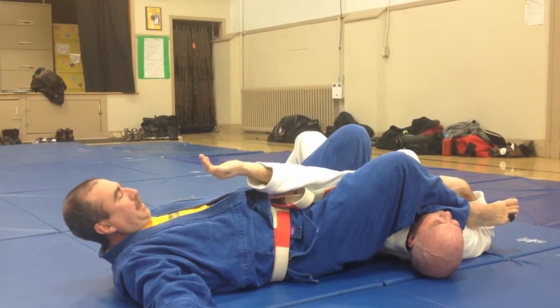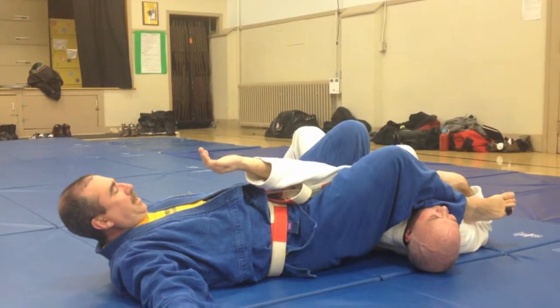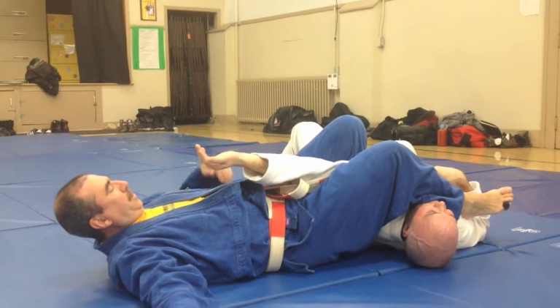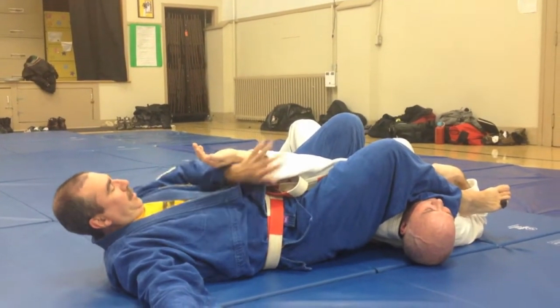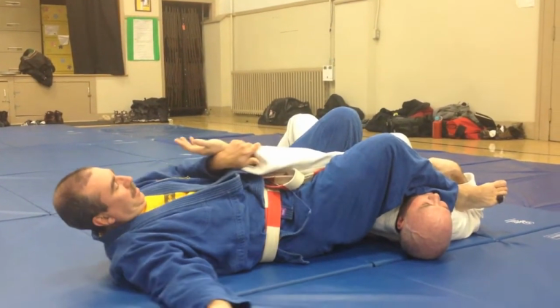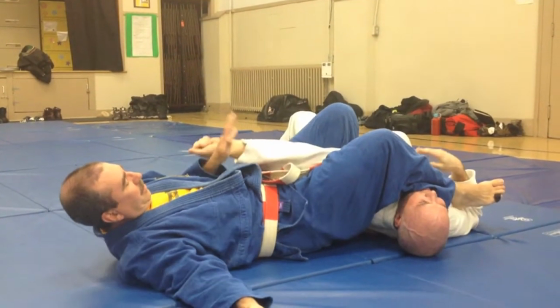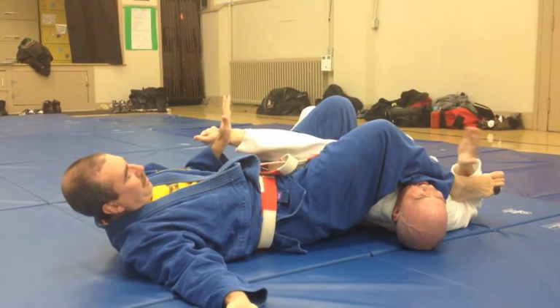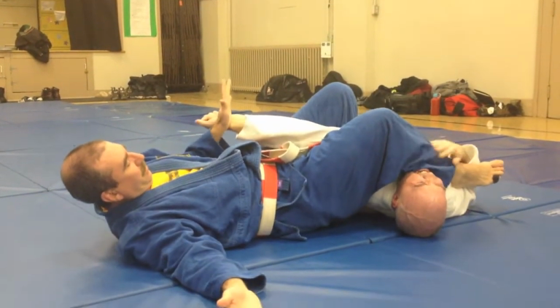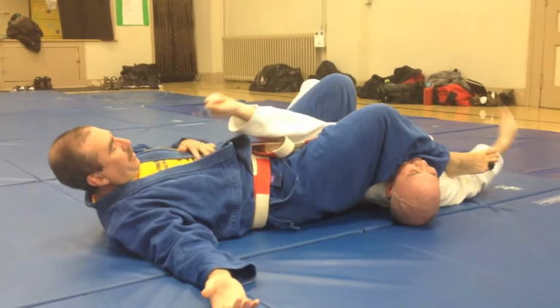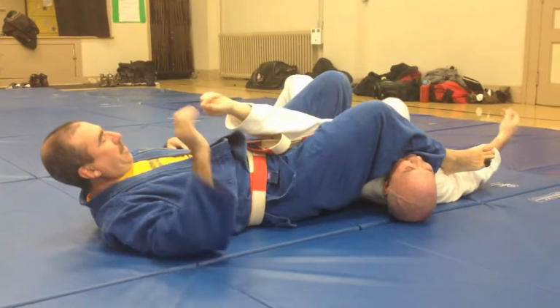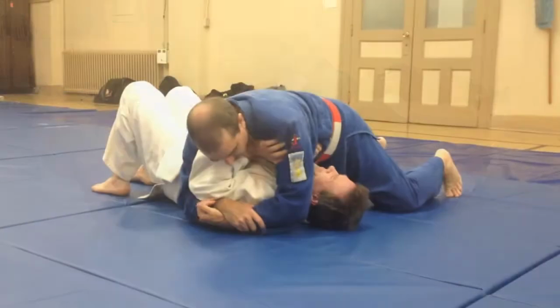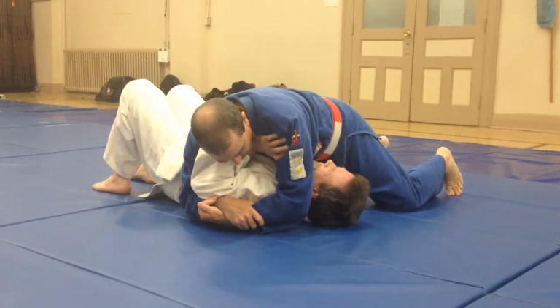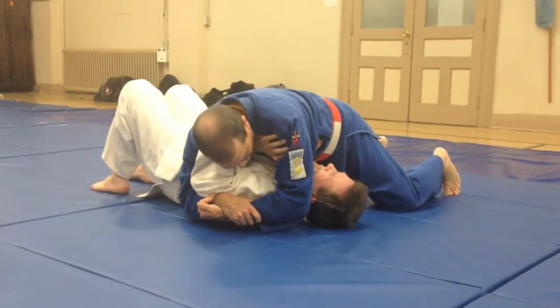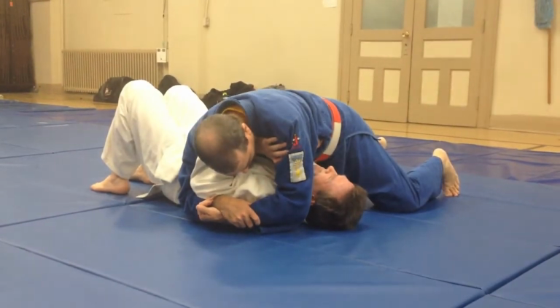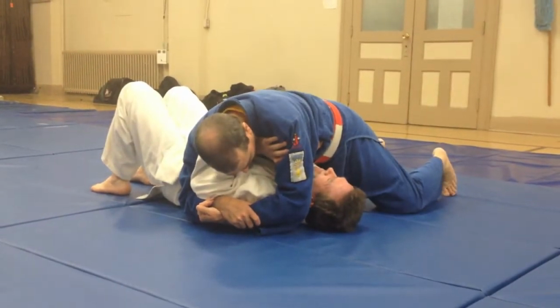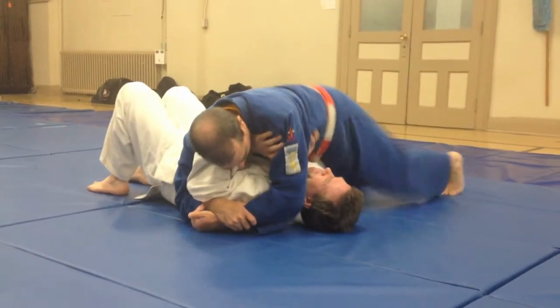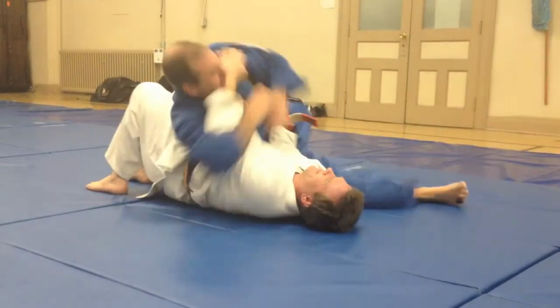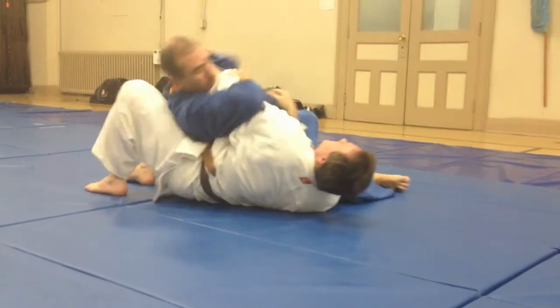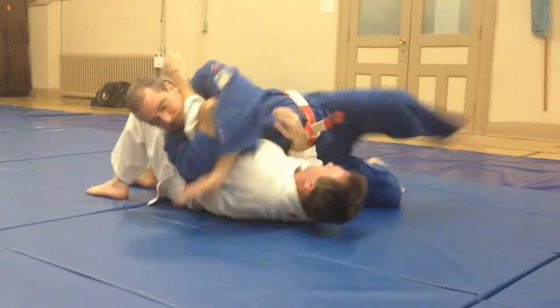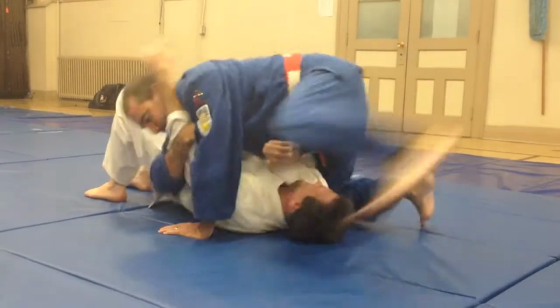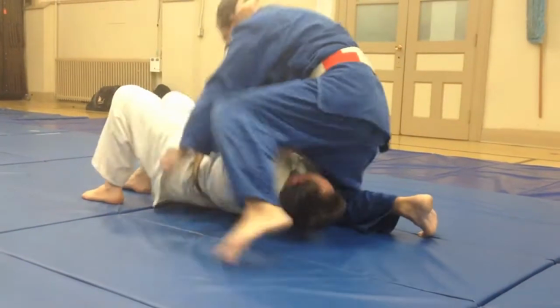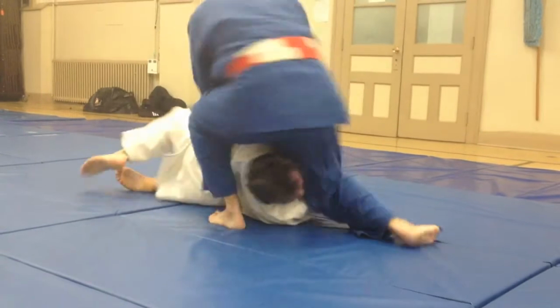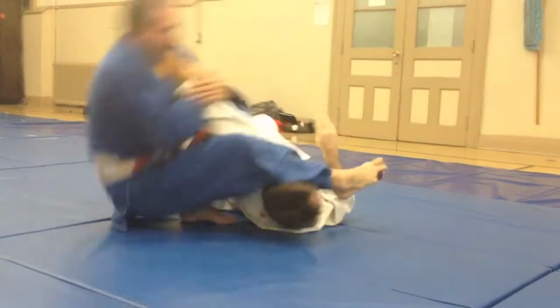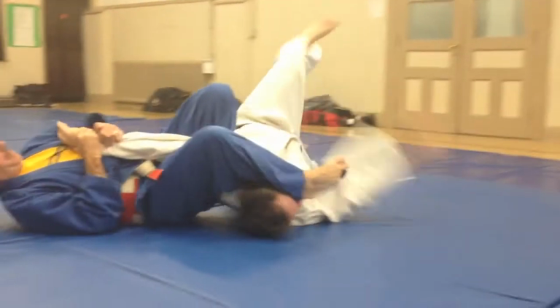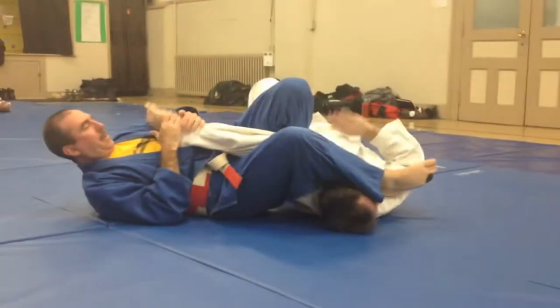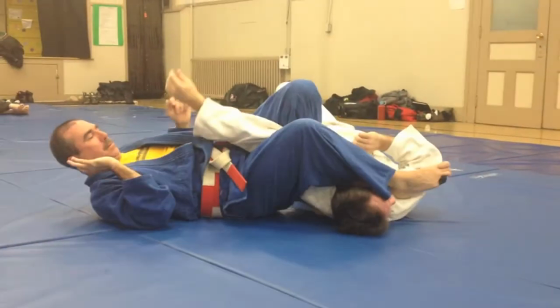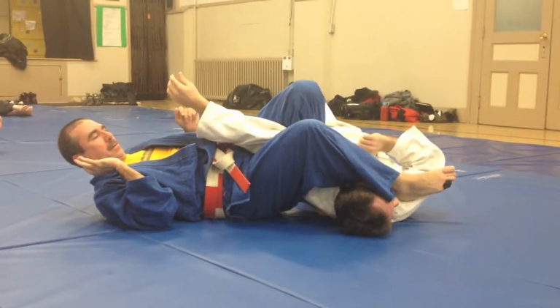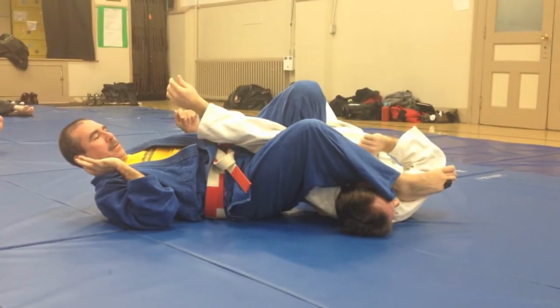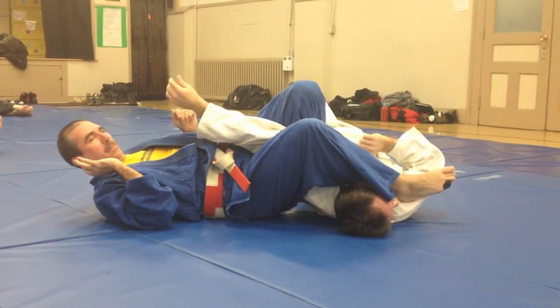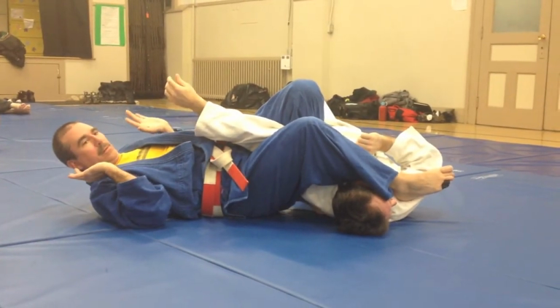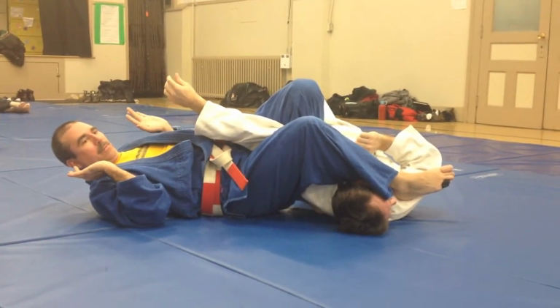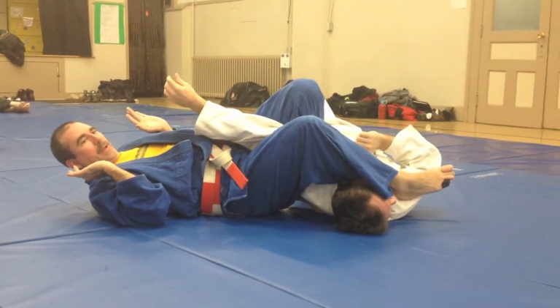Knees together, there it is. So kind of a real time effect — very fast.